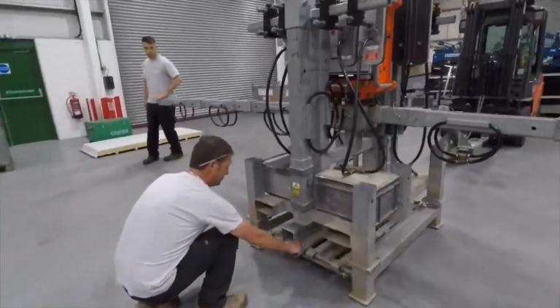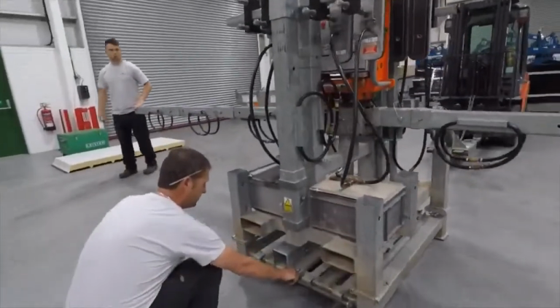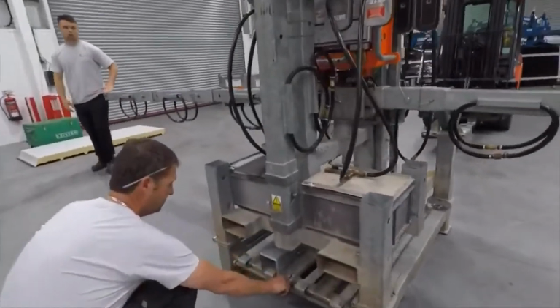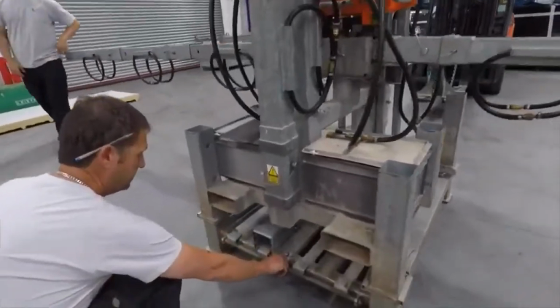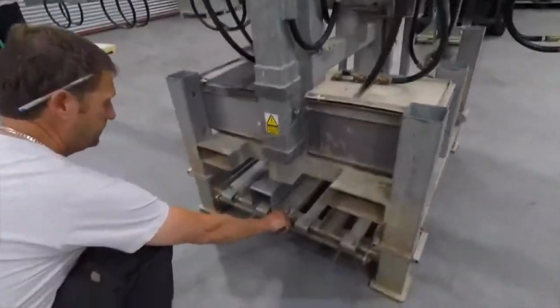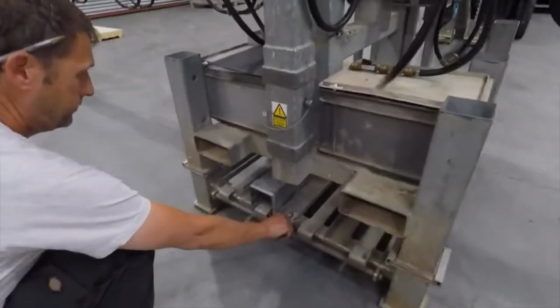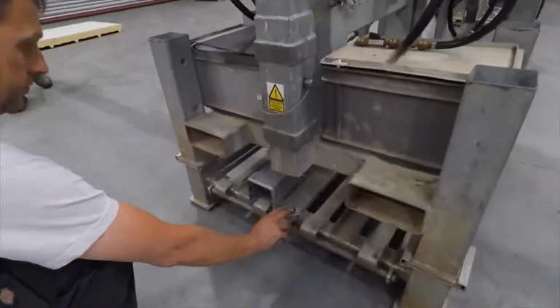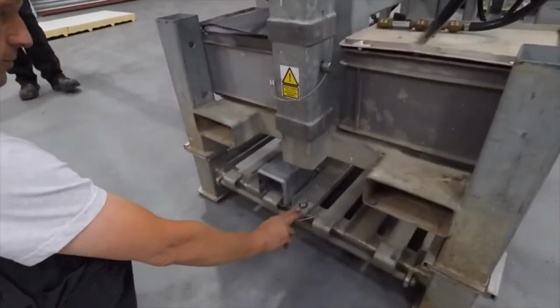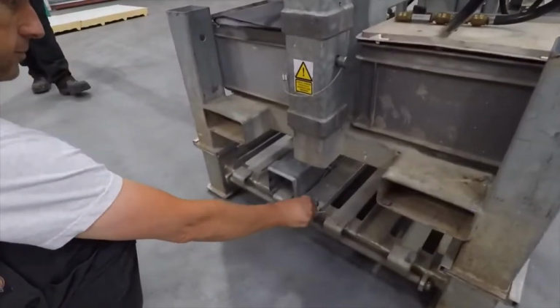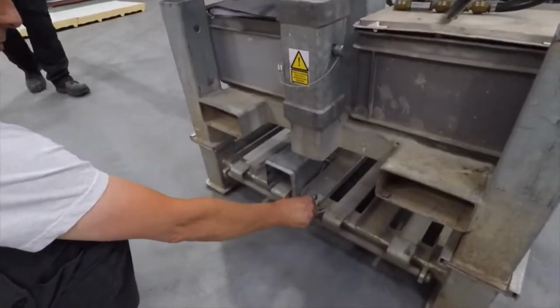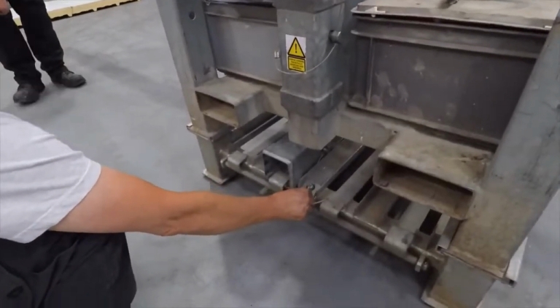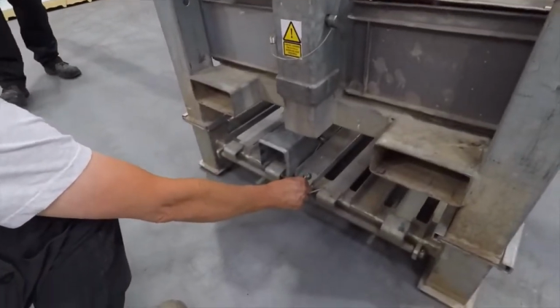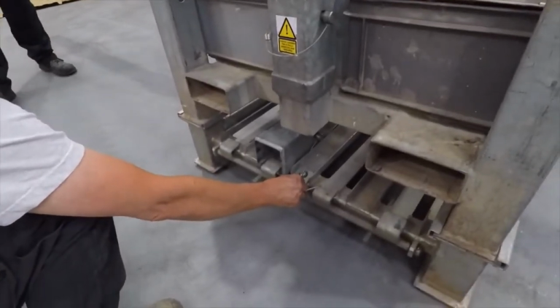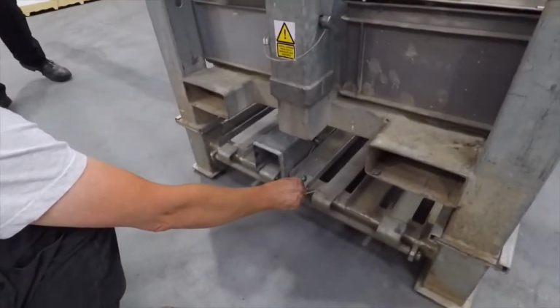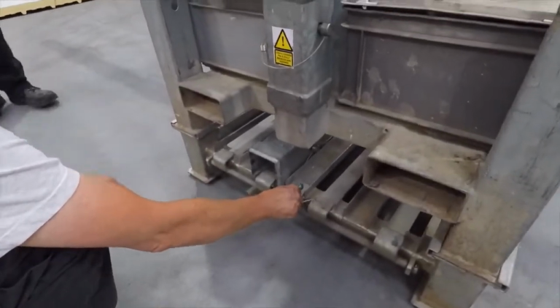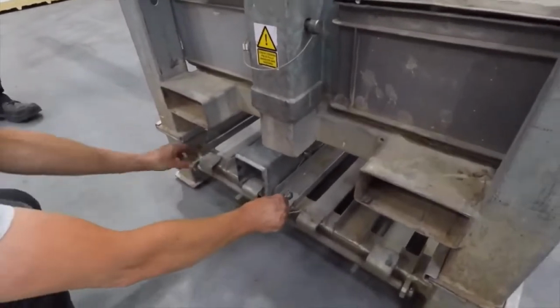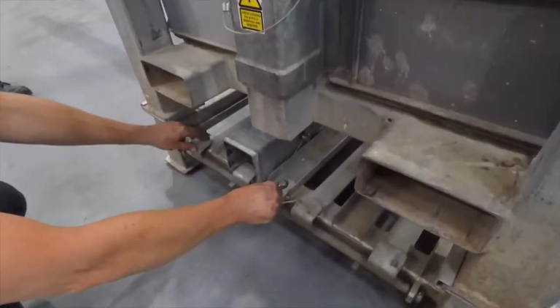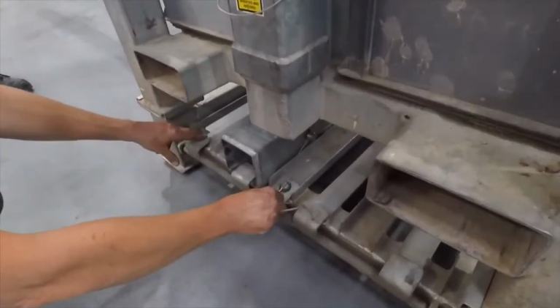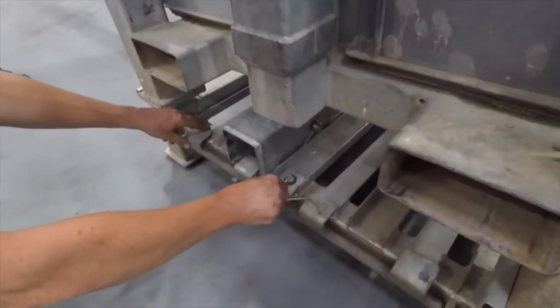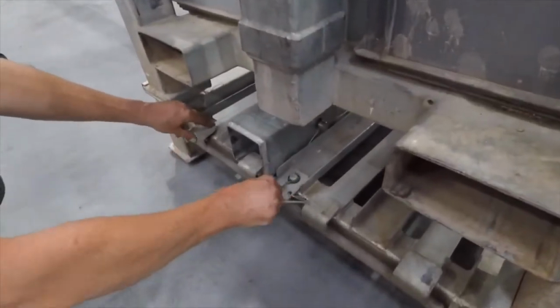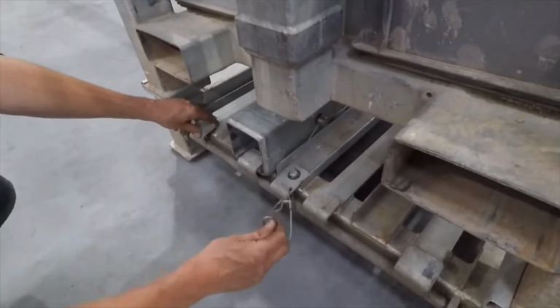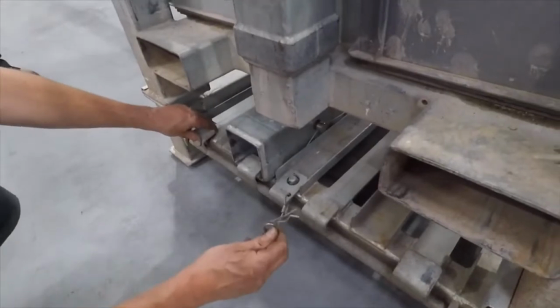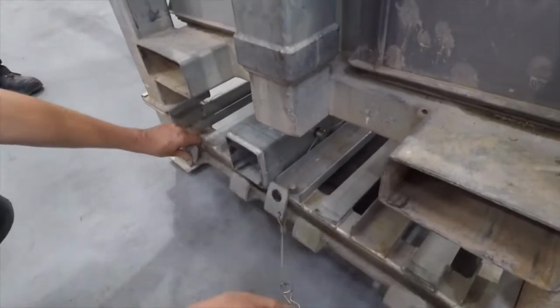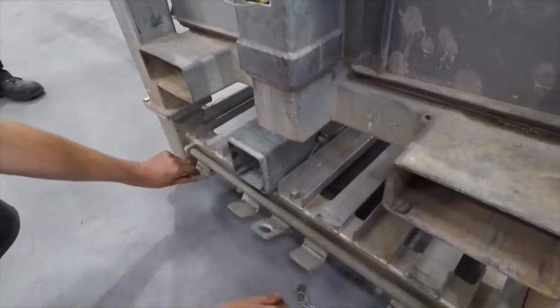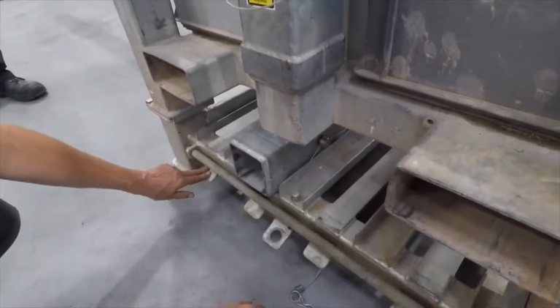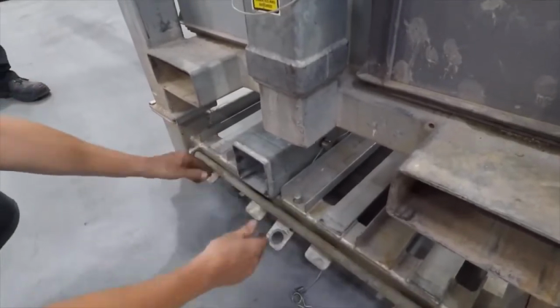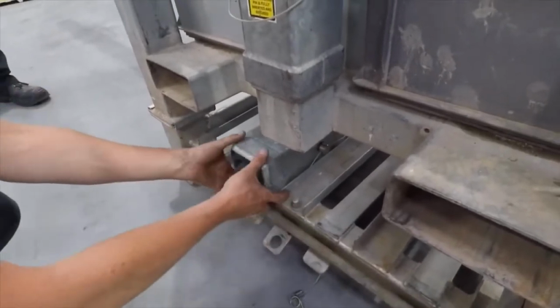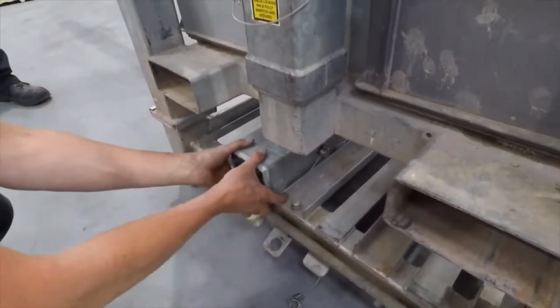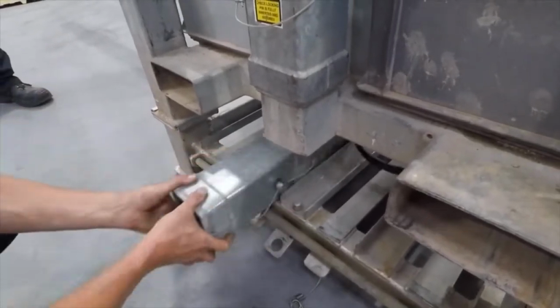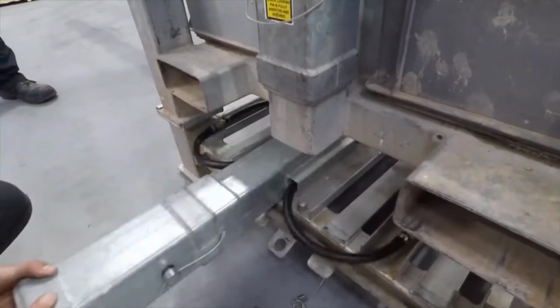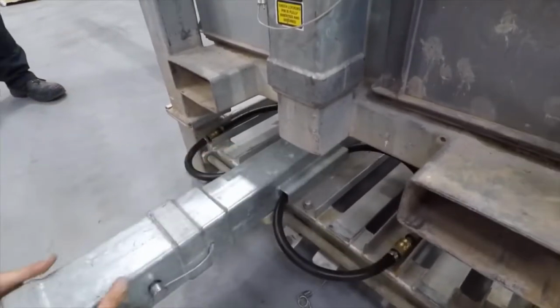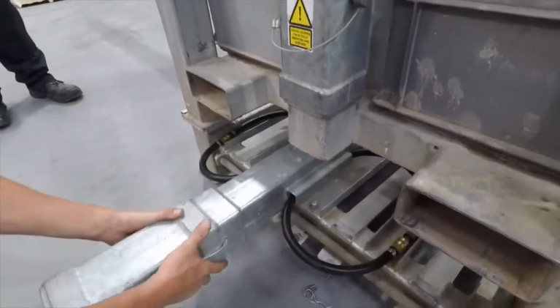If you need to use the extension bar from the bottom carriage of the cradle, it's just locked into position. Pull the R-clip out, rotate the bar forward and slide the extension beam out.